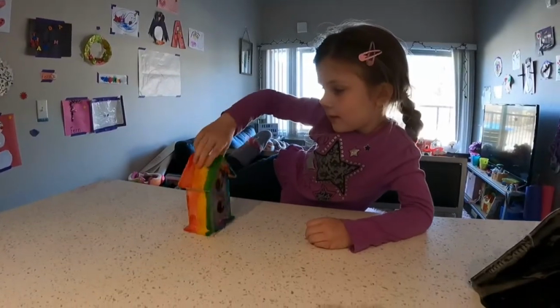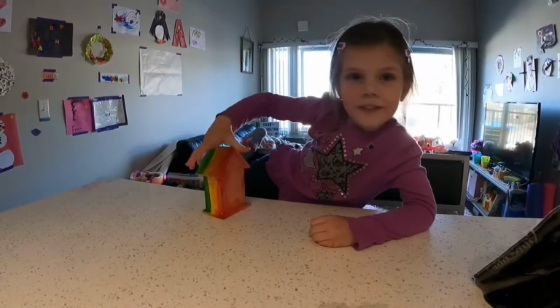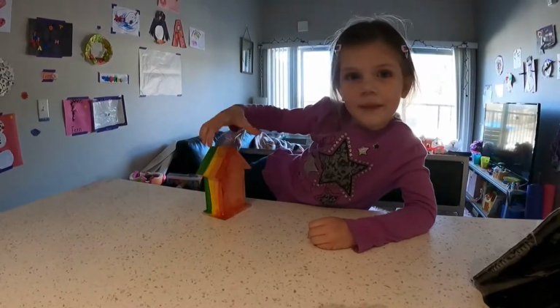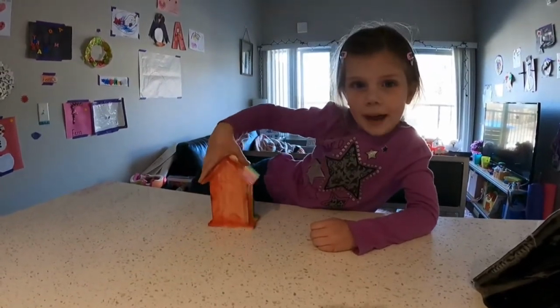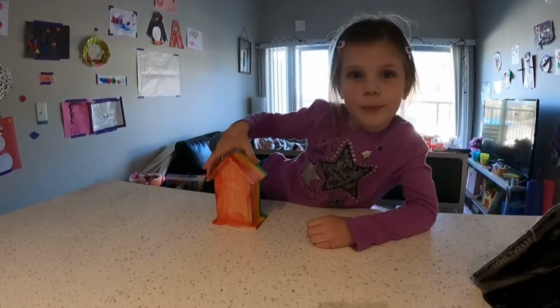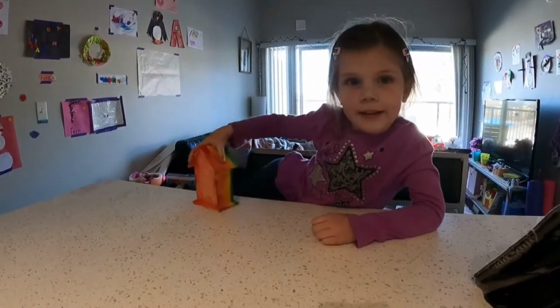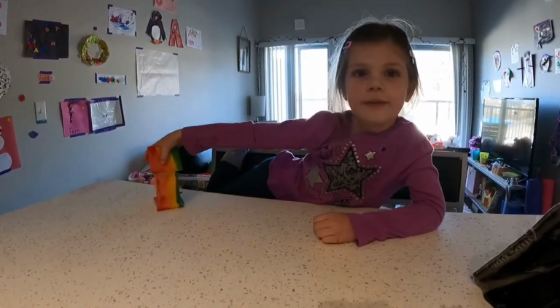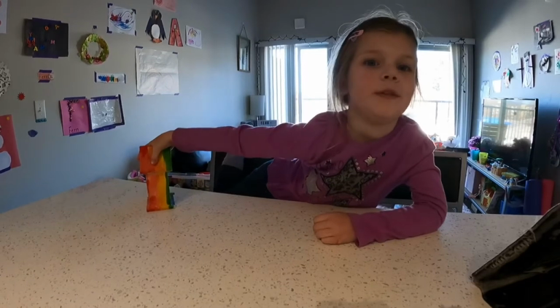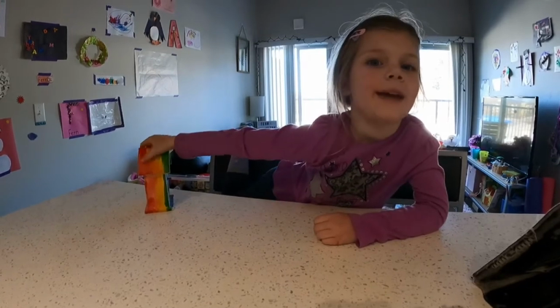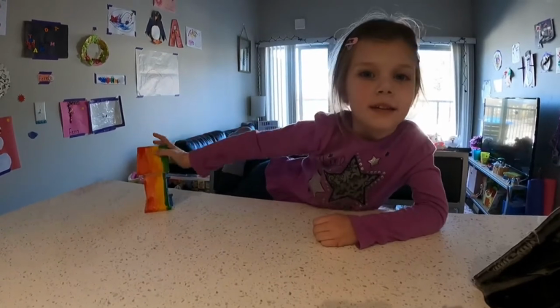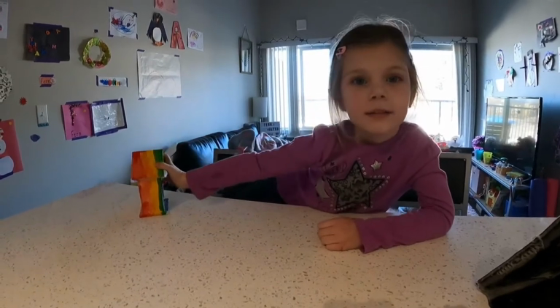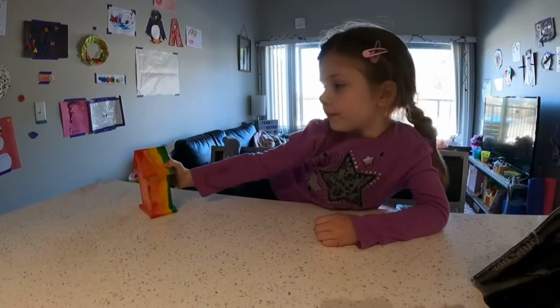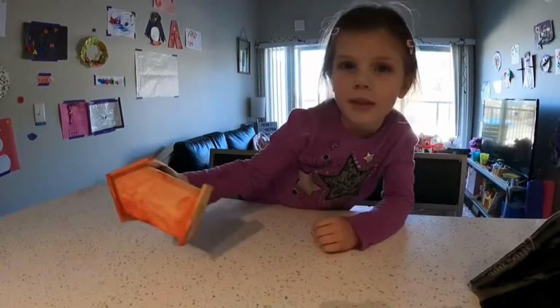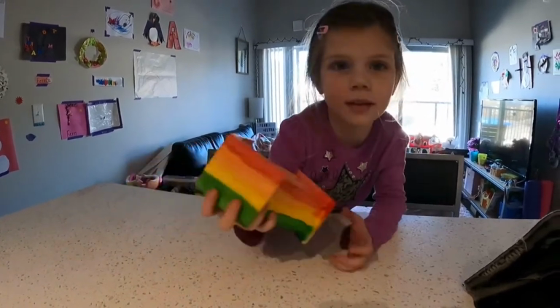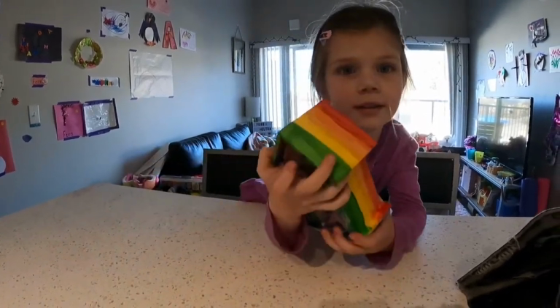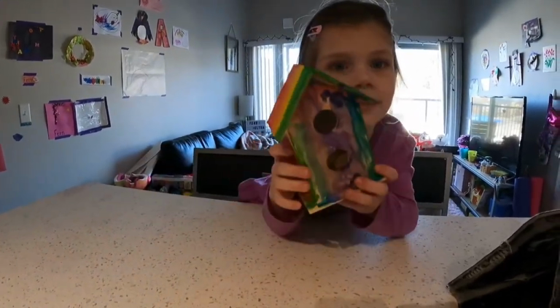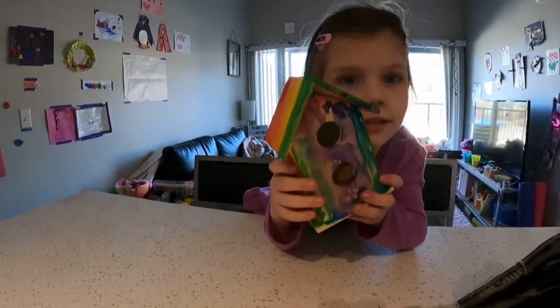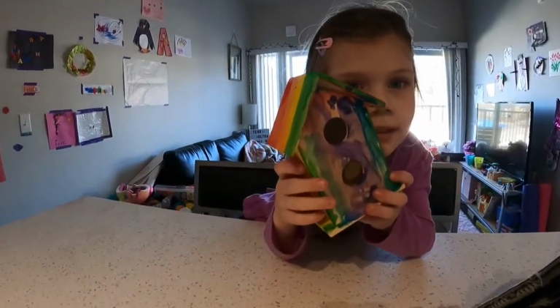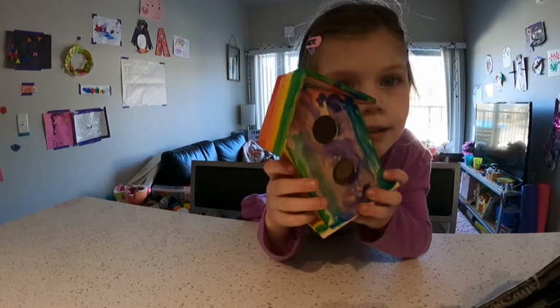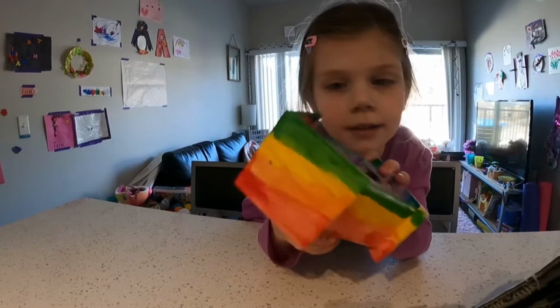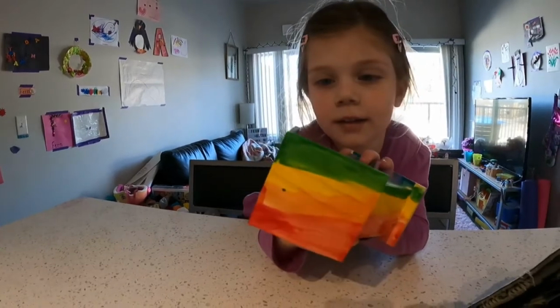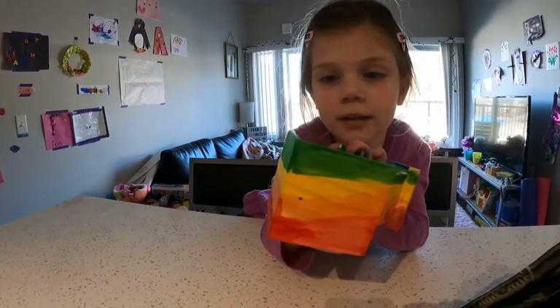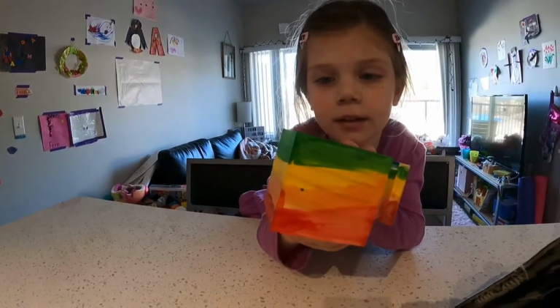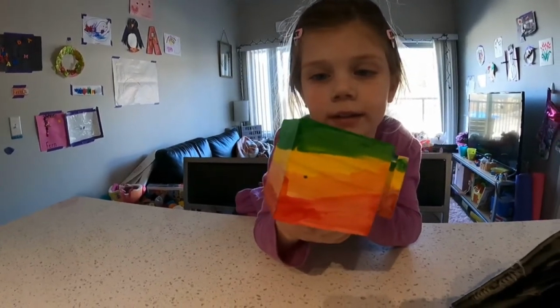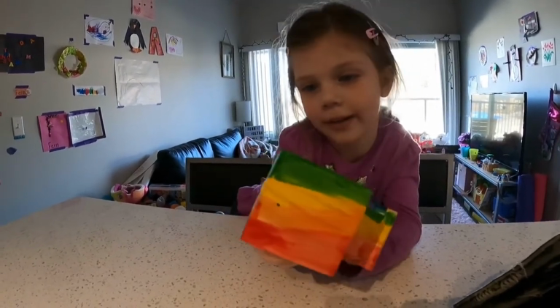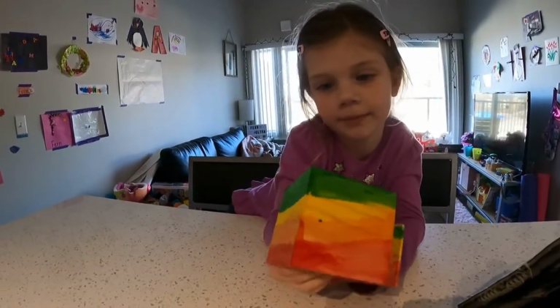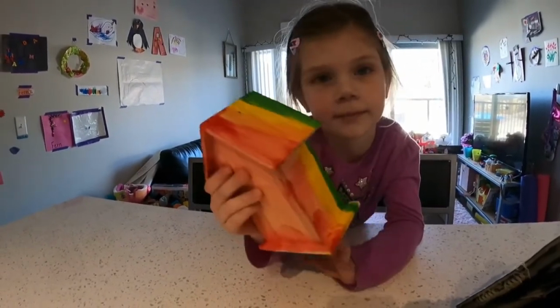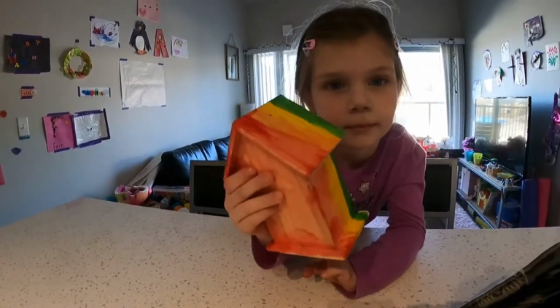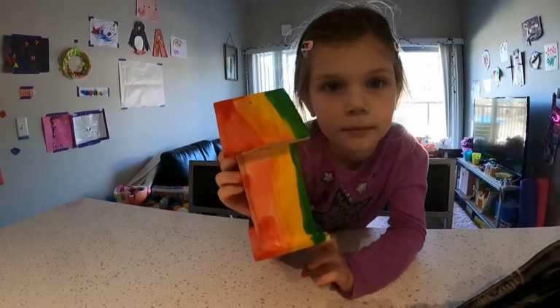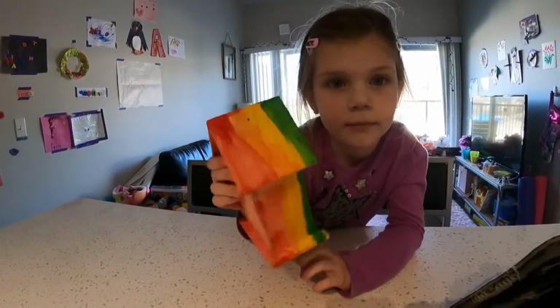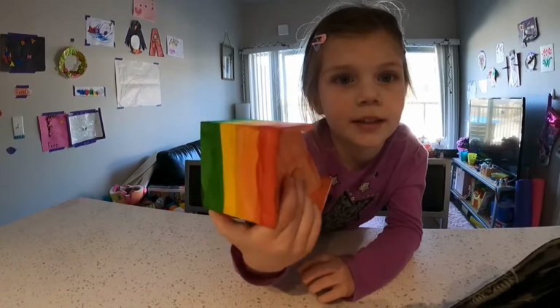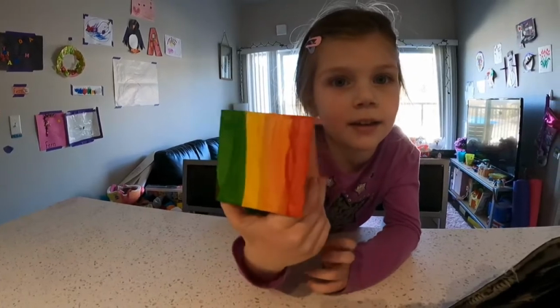So we finished the birdhouse and we let it dry for a few days. Let's see that cute Tweety bird that you put on the front. Oh, nice. I like it — it's still there. Should we go hang it up outside and let some birds move in?